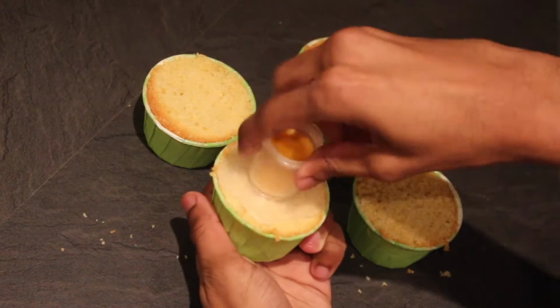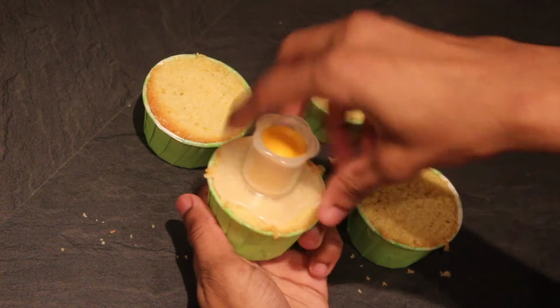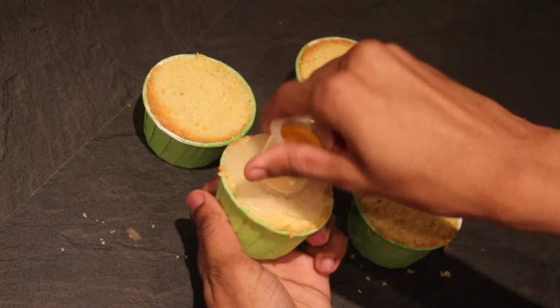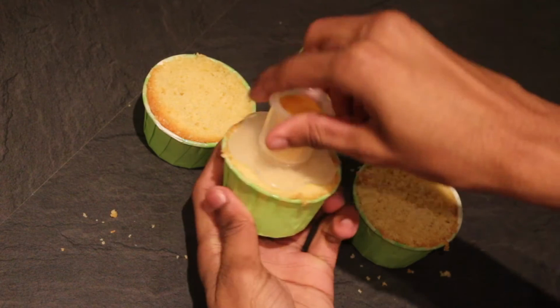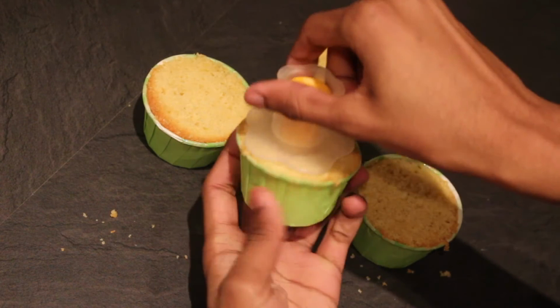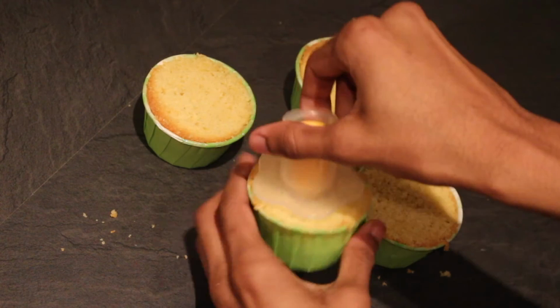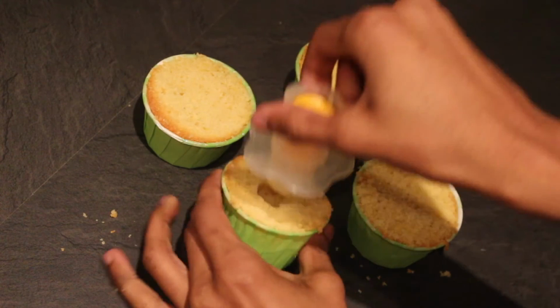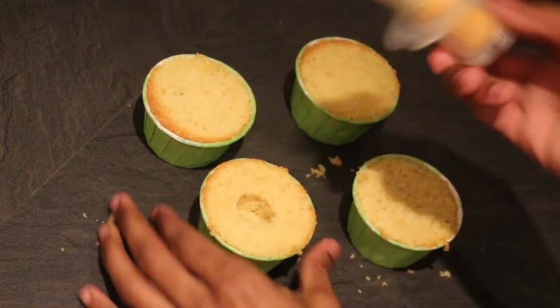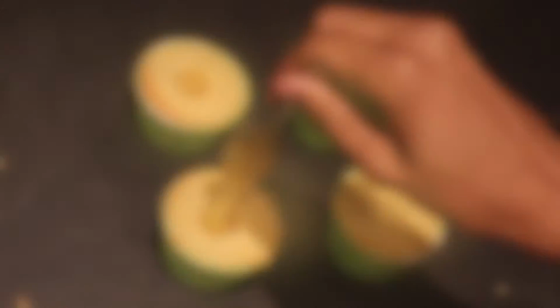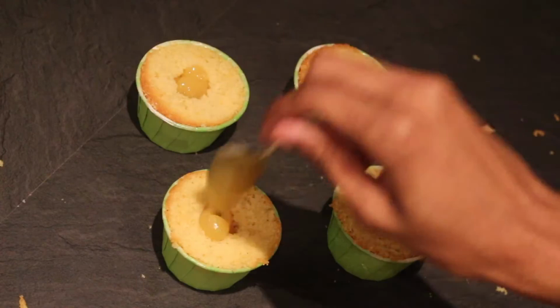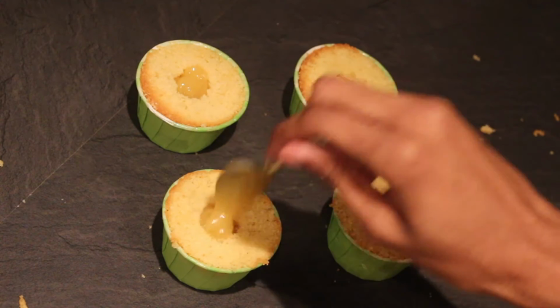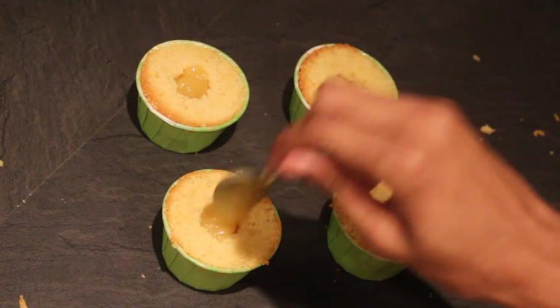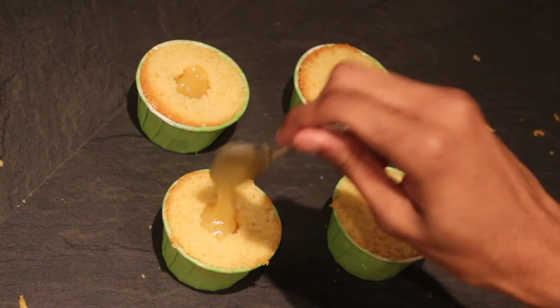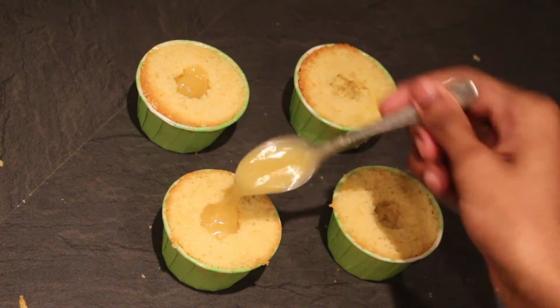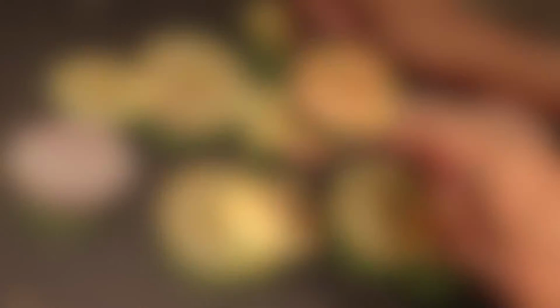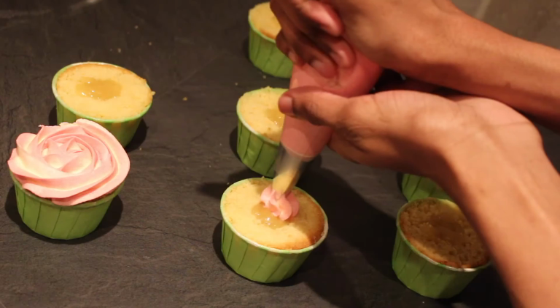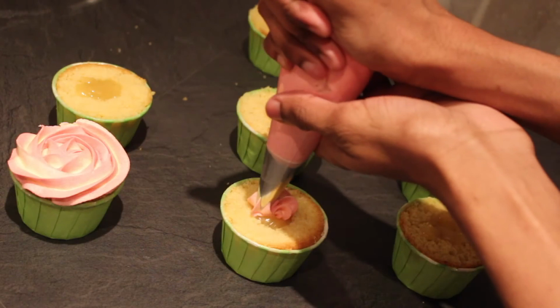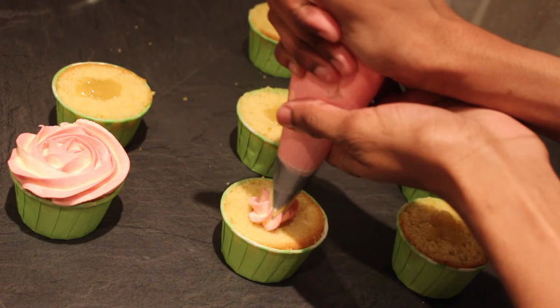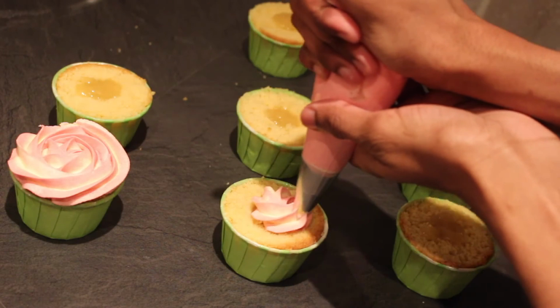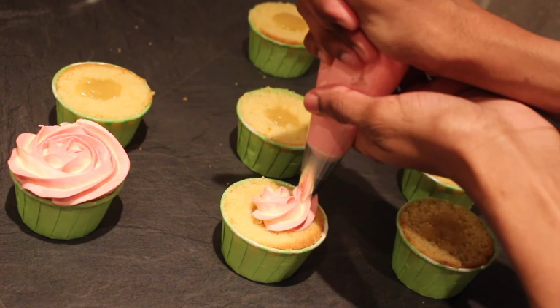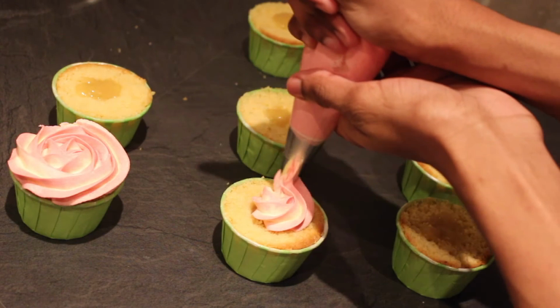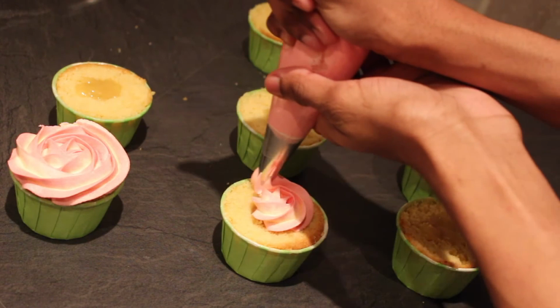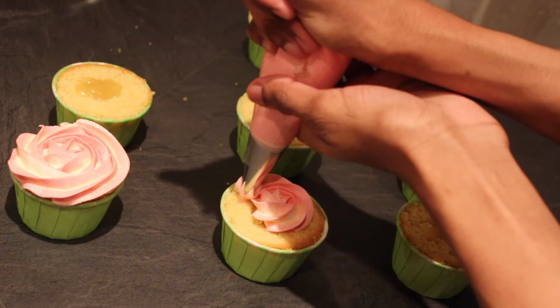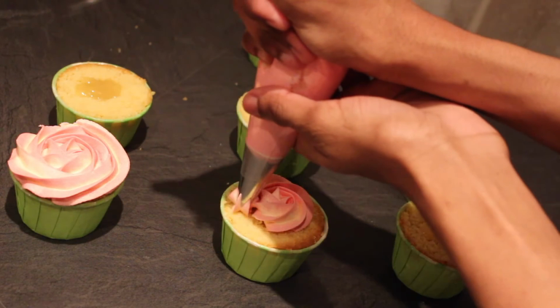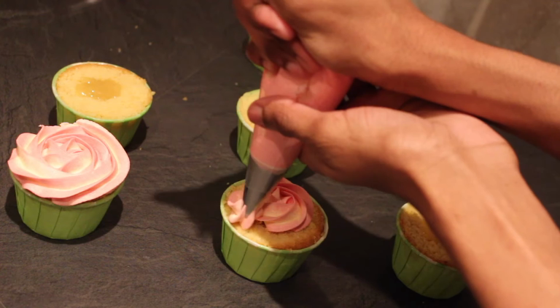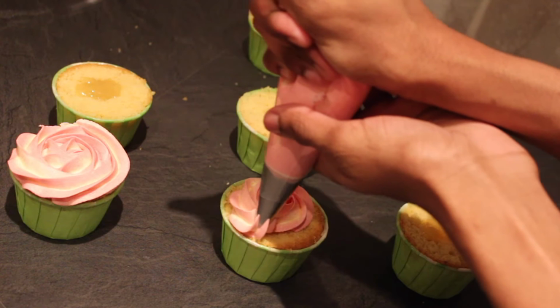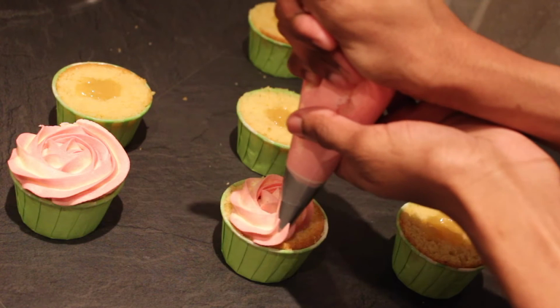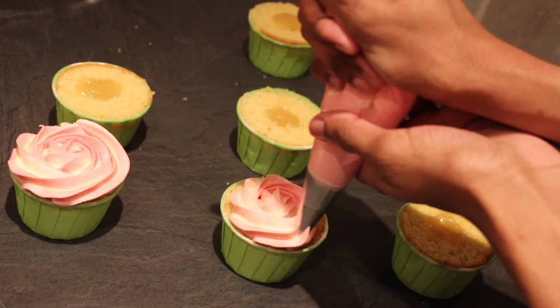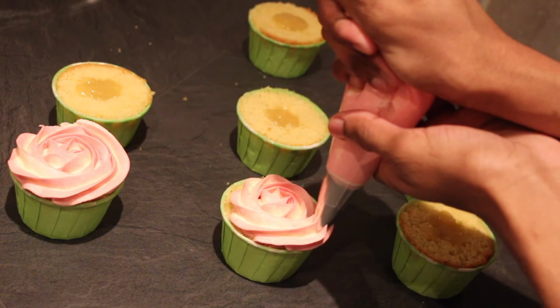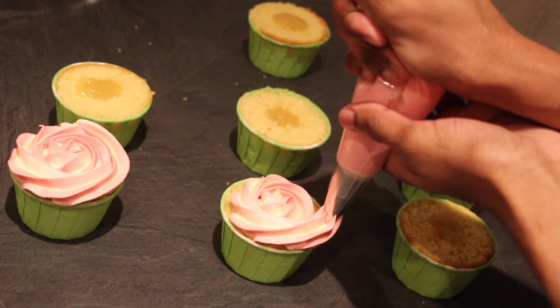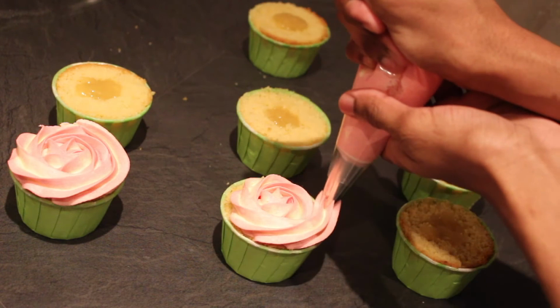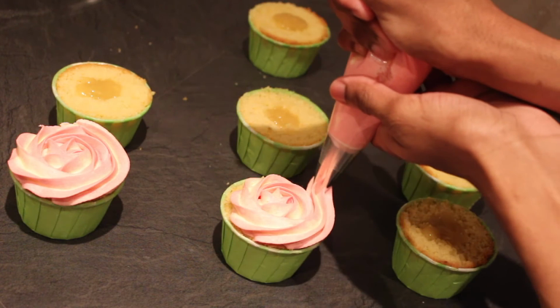Core out the middle of your cupcakes and then fill each with a teaspoon of lemon curd. A 1M icing tip should give you a nice rose finish, so start in the middle and swirl your way to the outside.